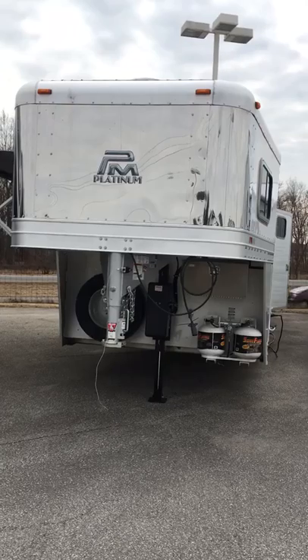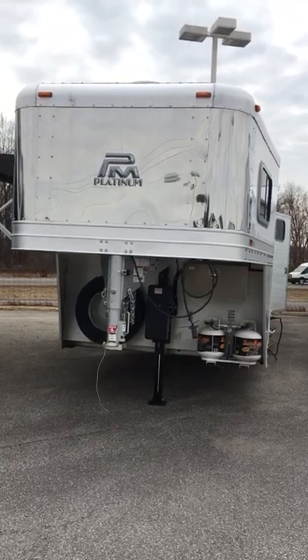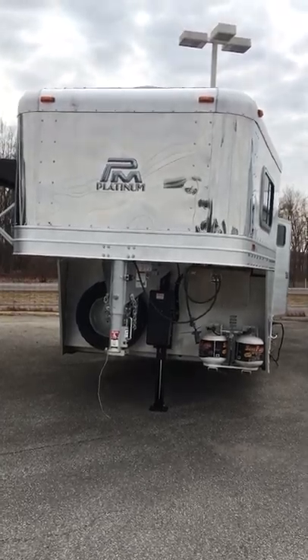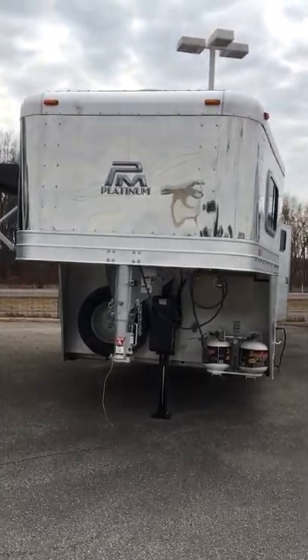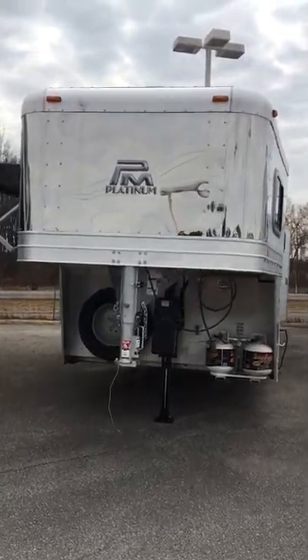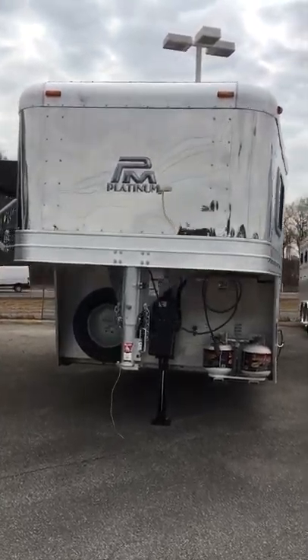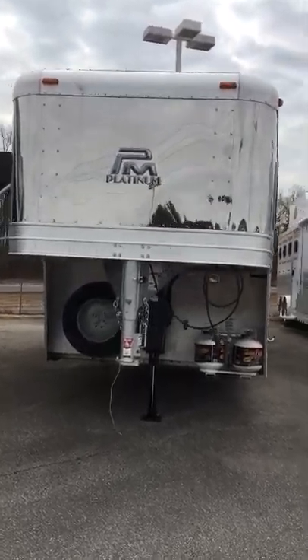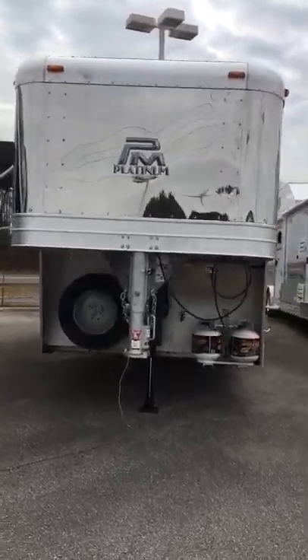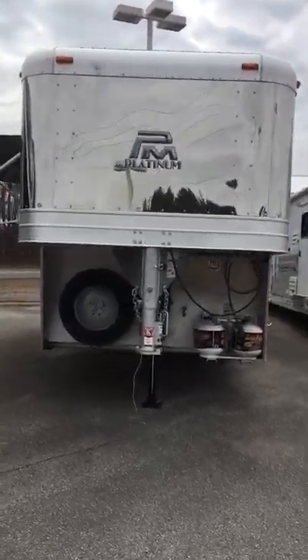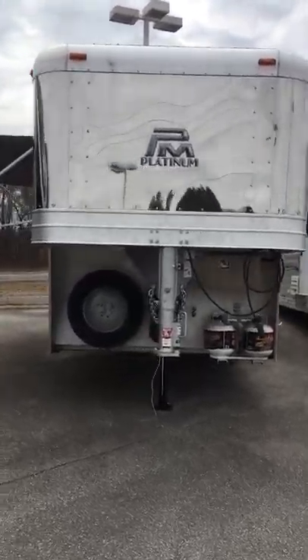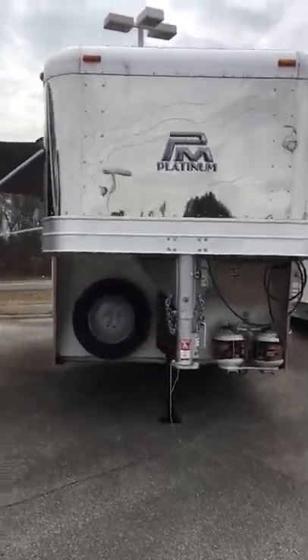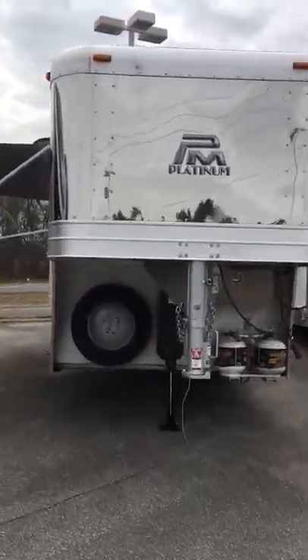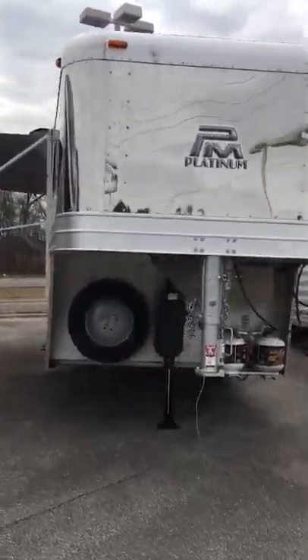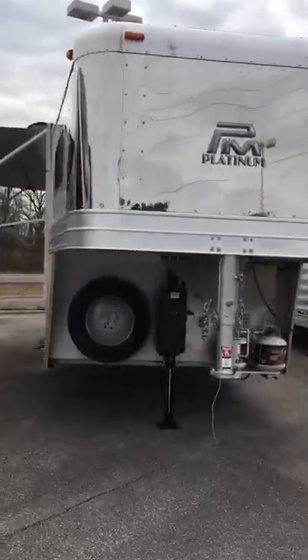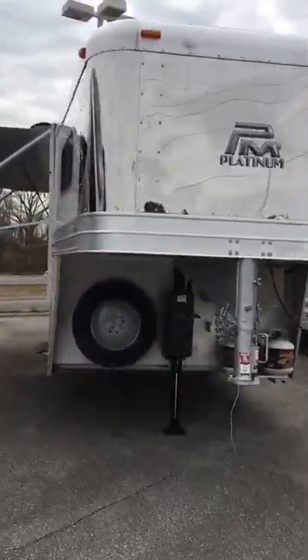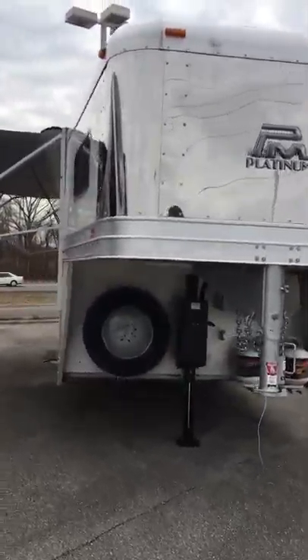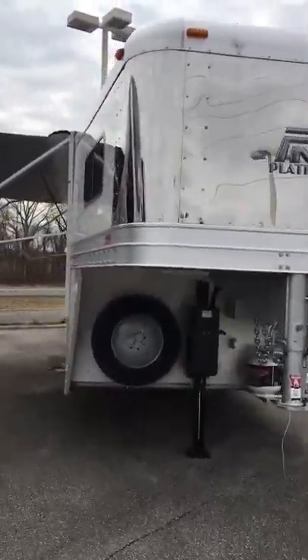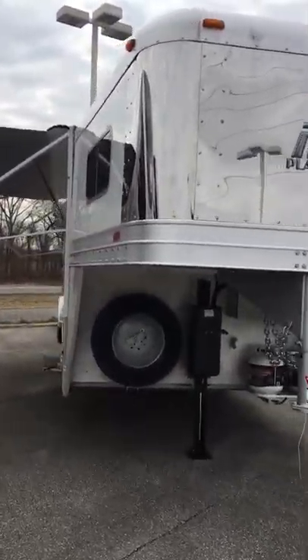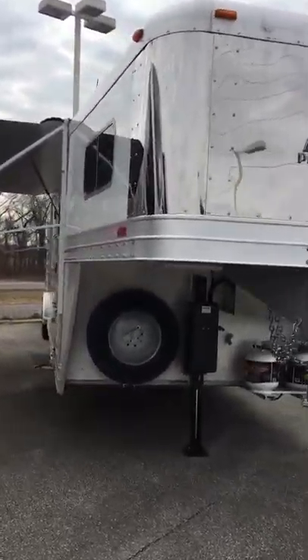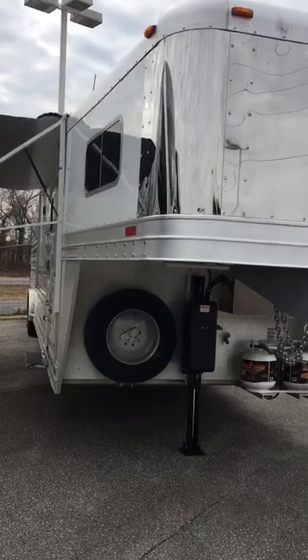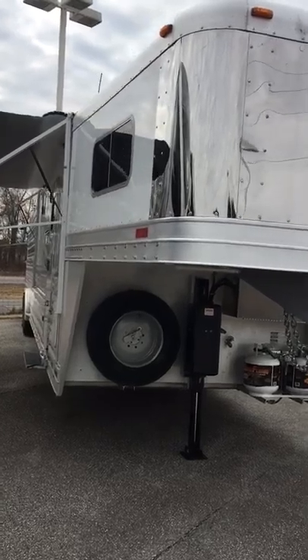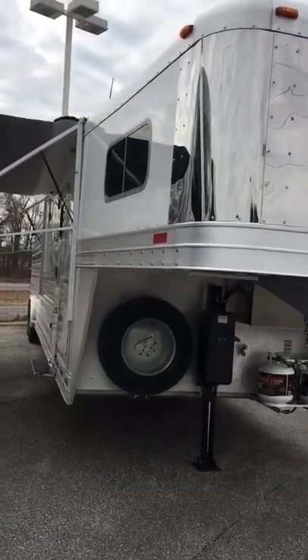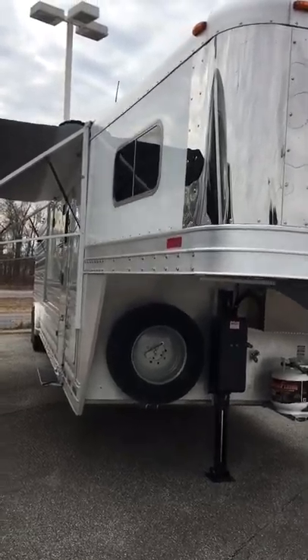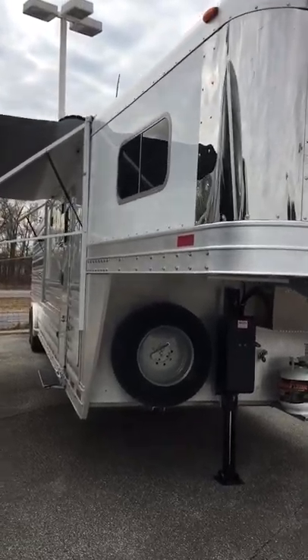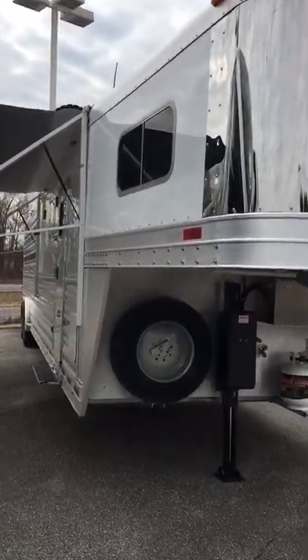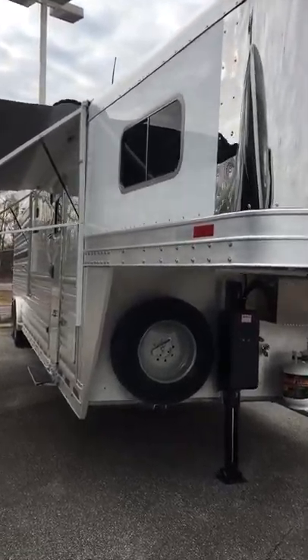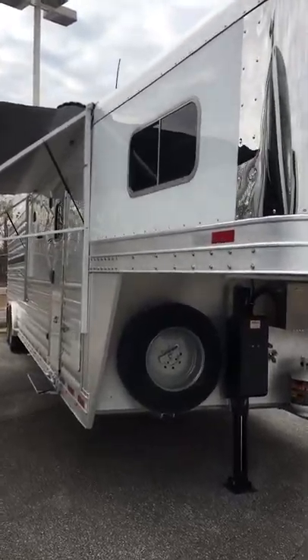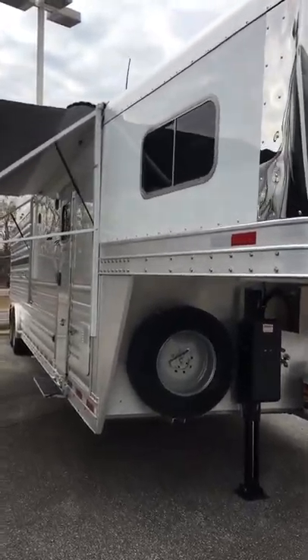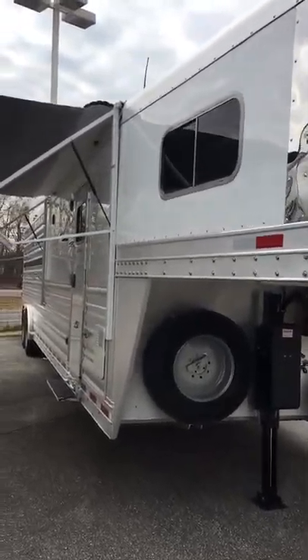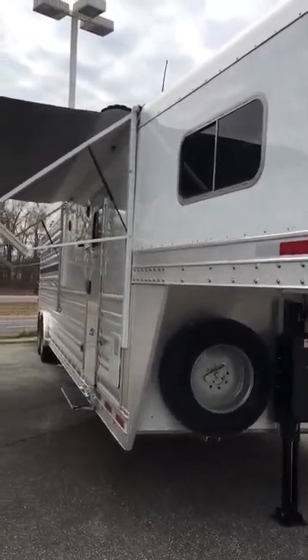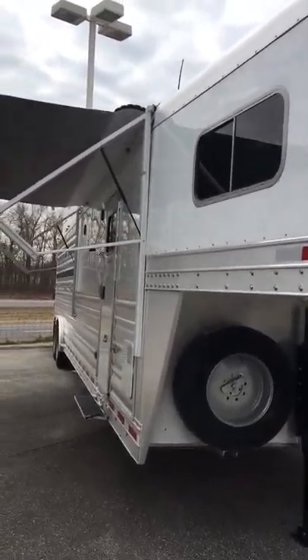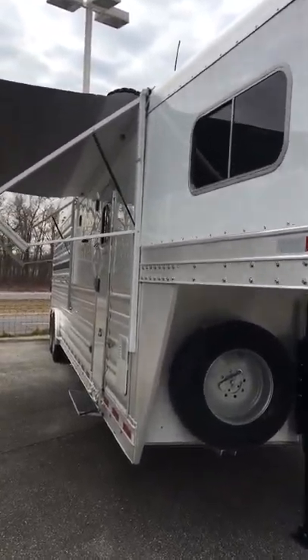Here's a video of our 2019 Platinum Stock Combo LQ trailer with an Outlaw Pro-Line interior.